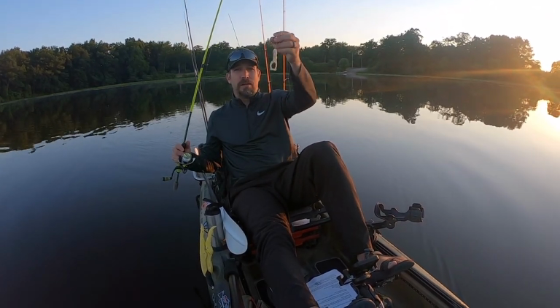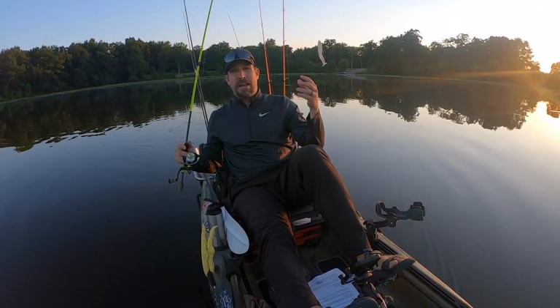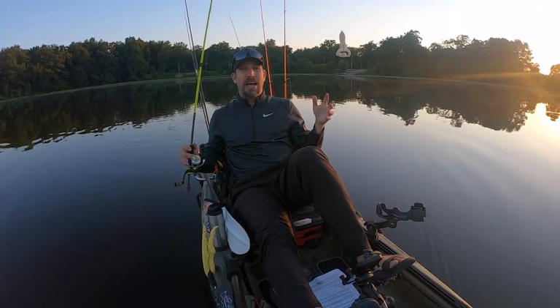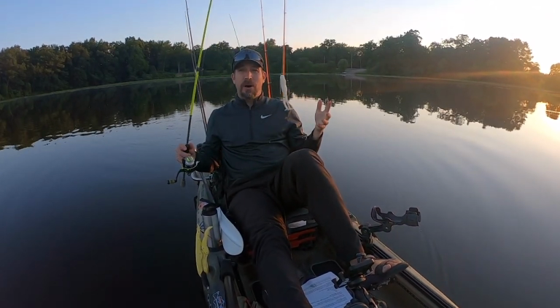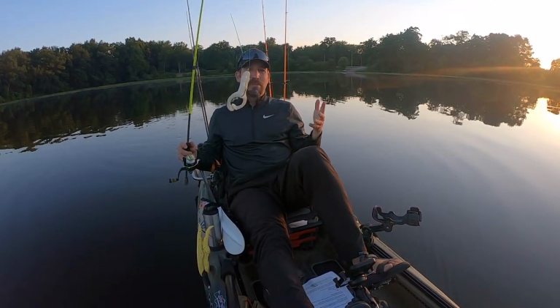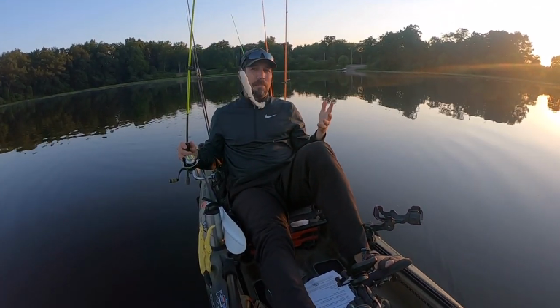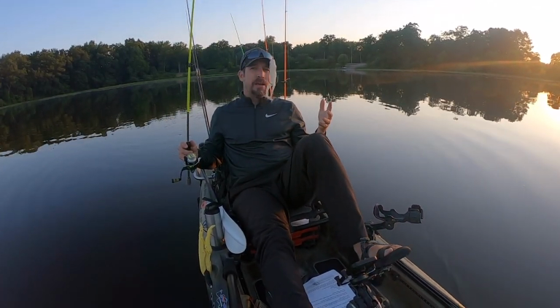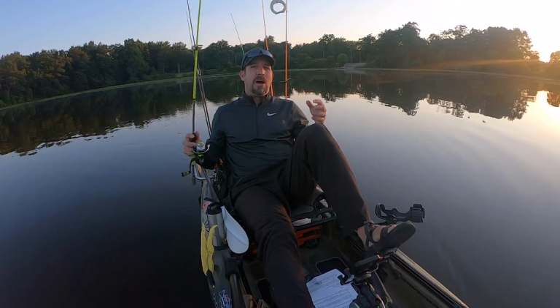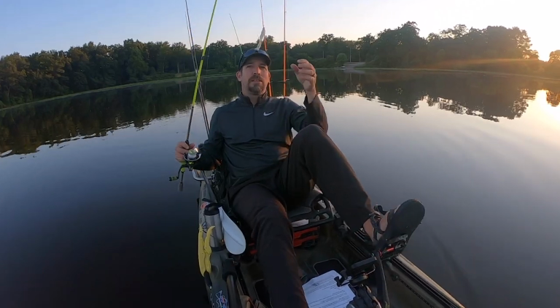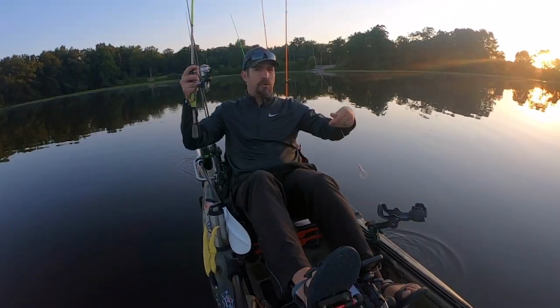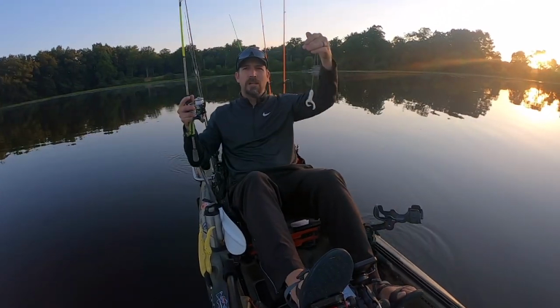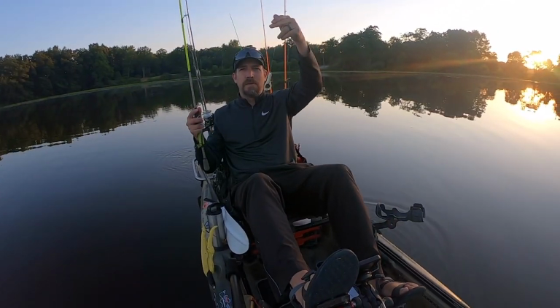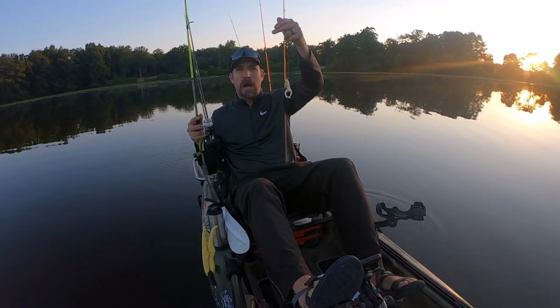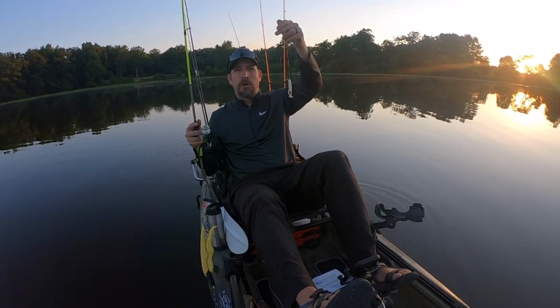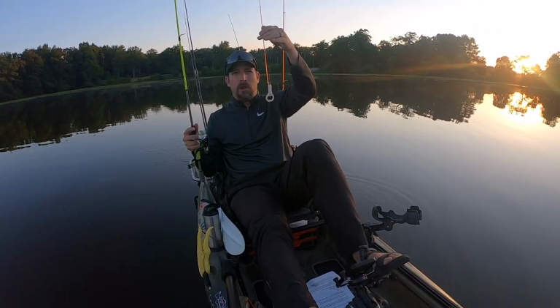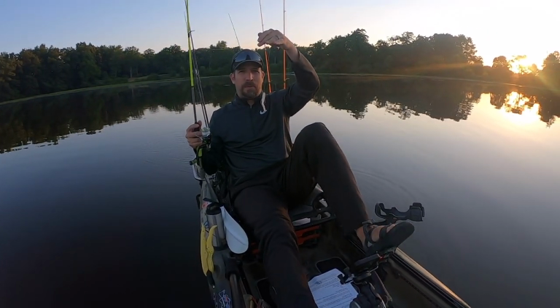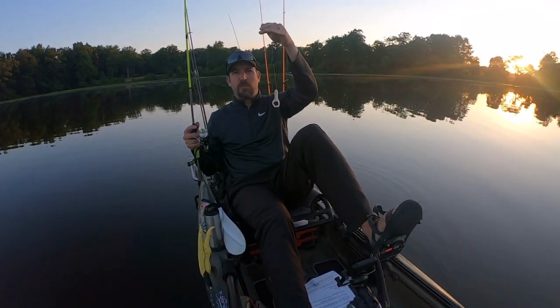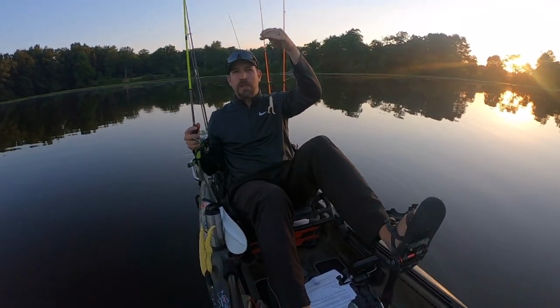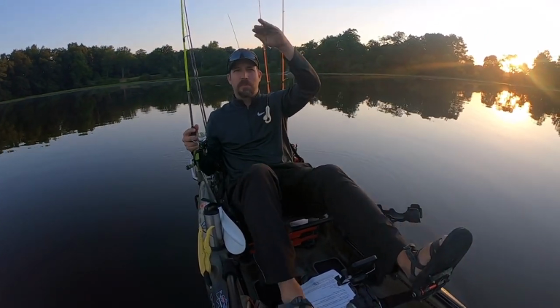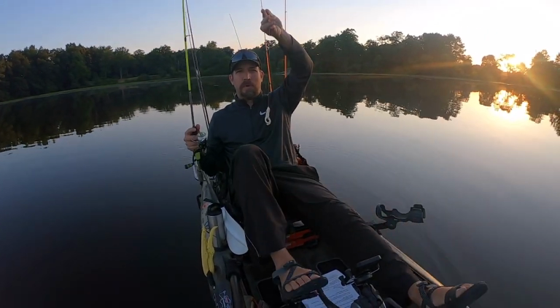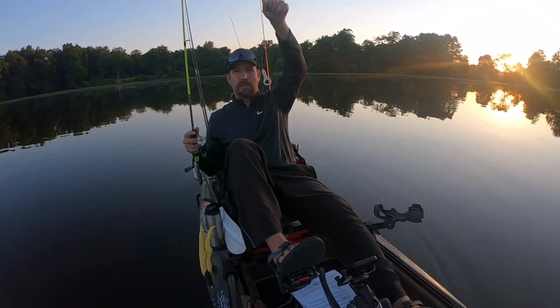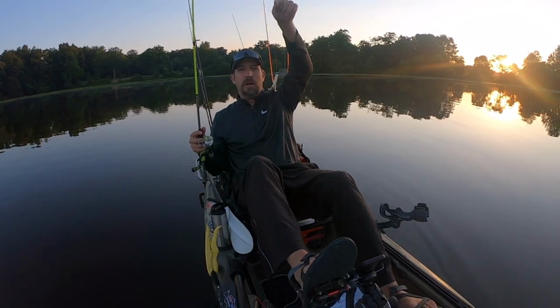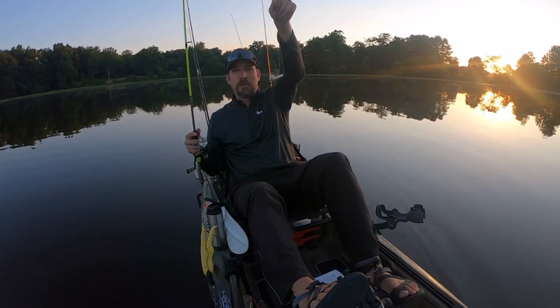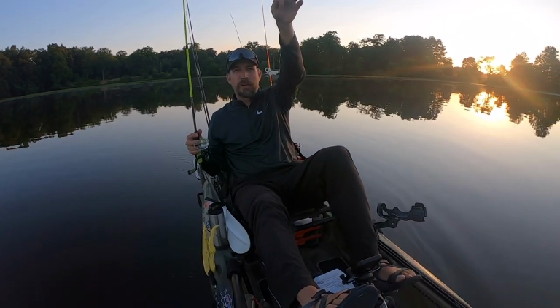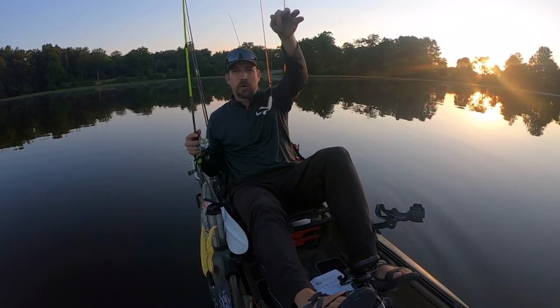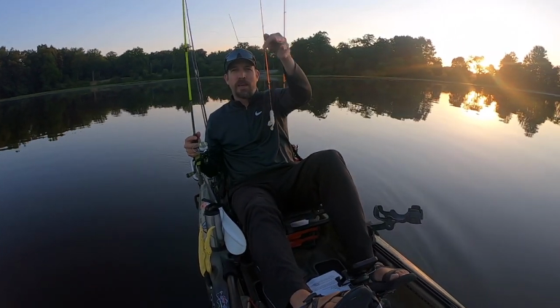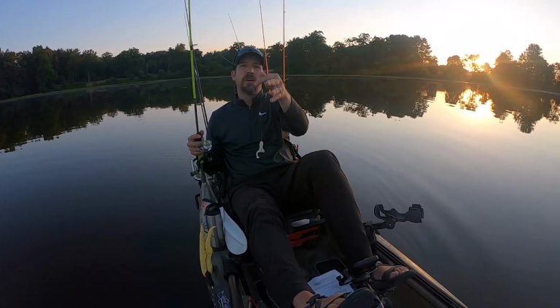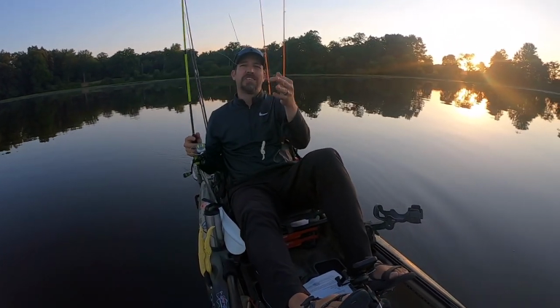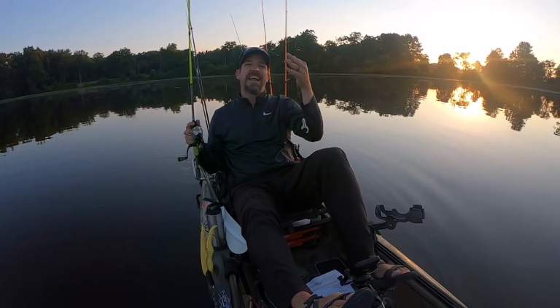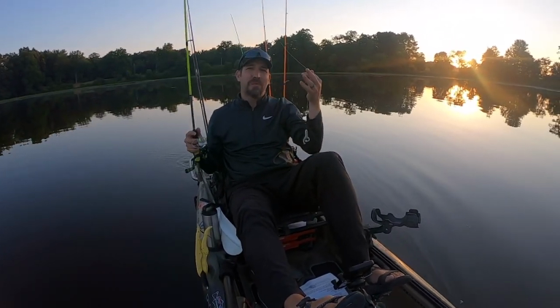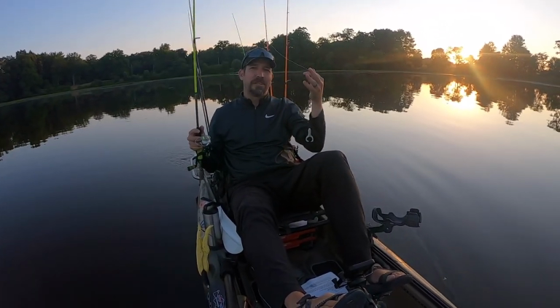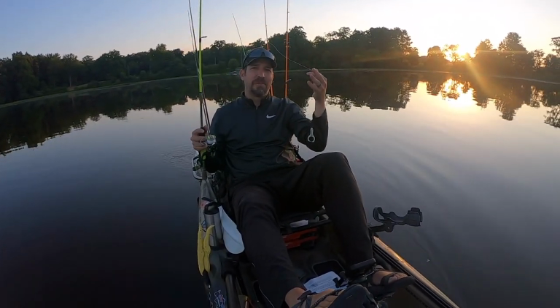I've had a lot of fun with this type of bait recently. Who doesn't love a topwater blow-up? And this is what these provide. So let me real quick show you how to rig it, where to fish it, and how to fish it. All right, let's do this.